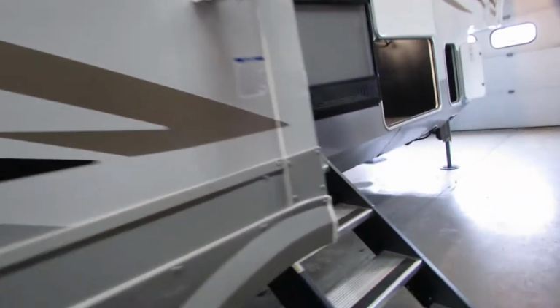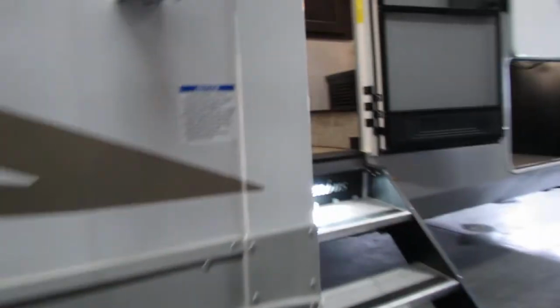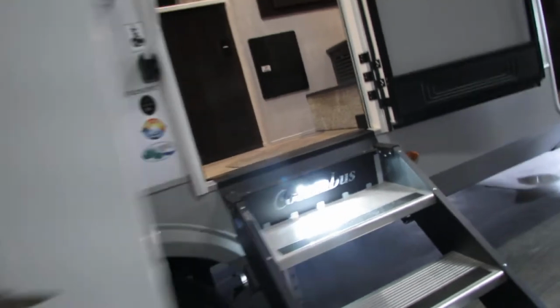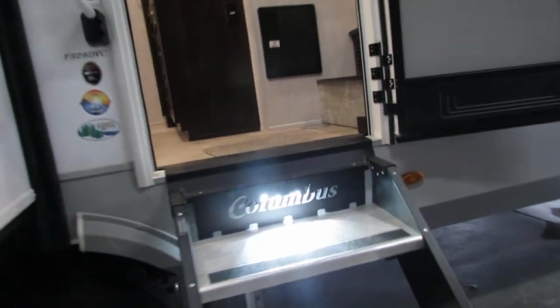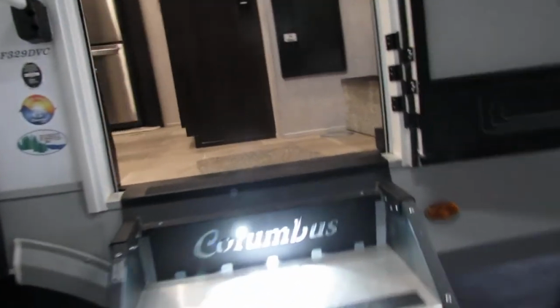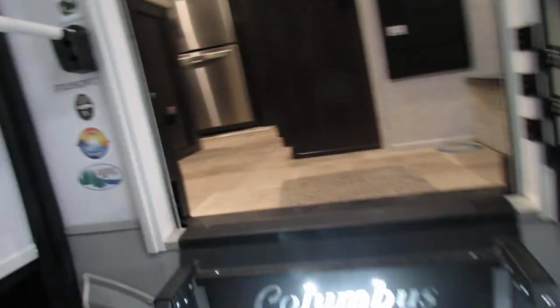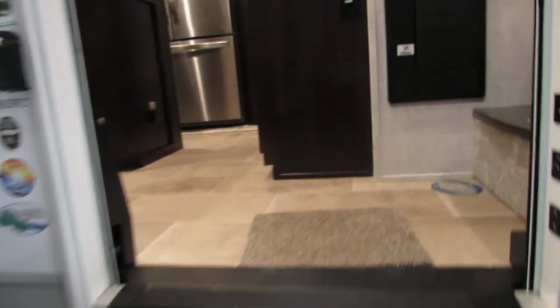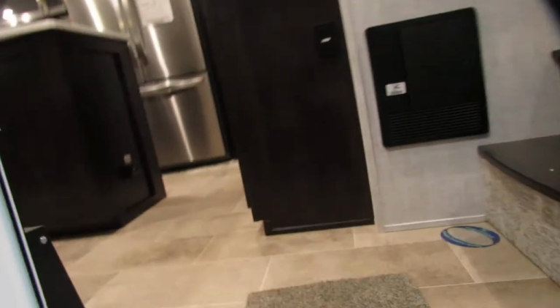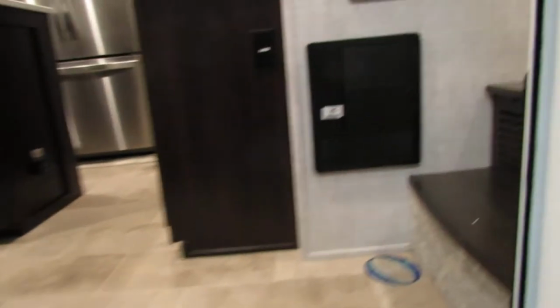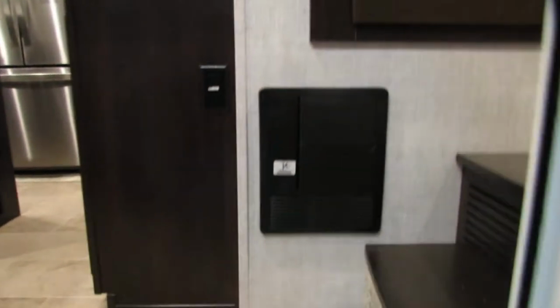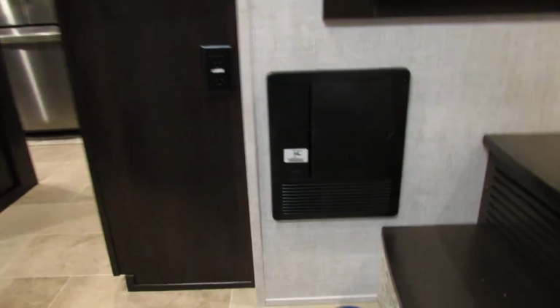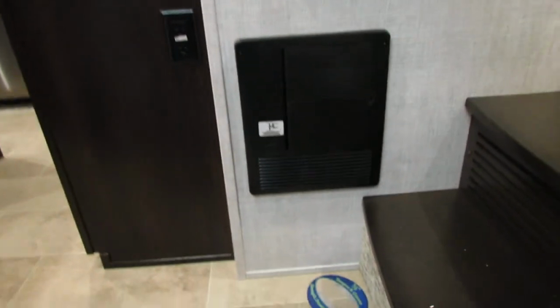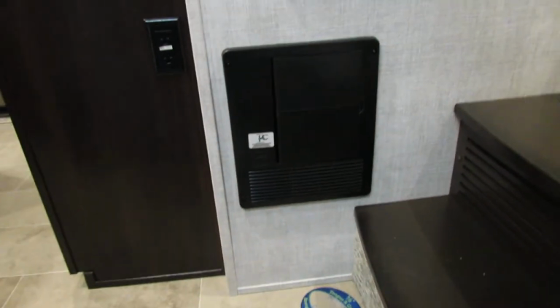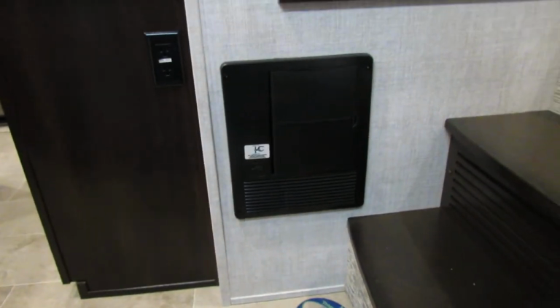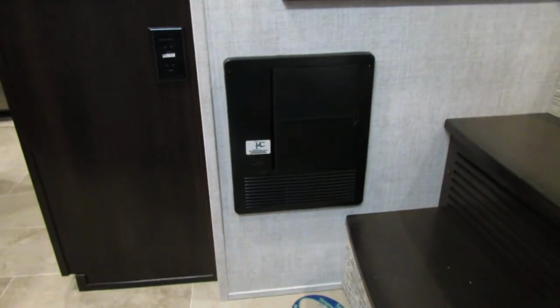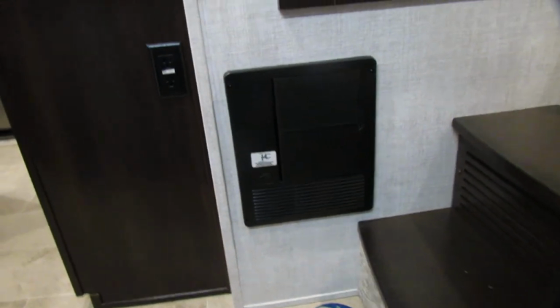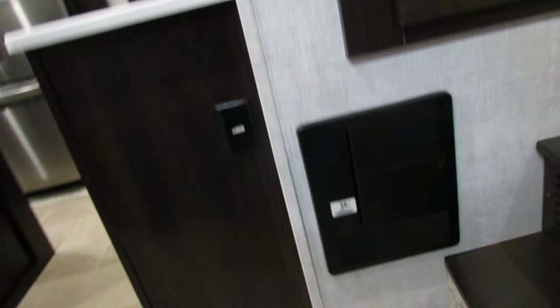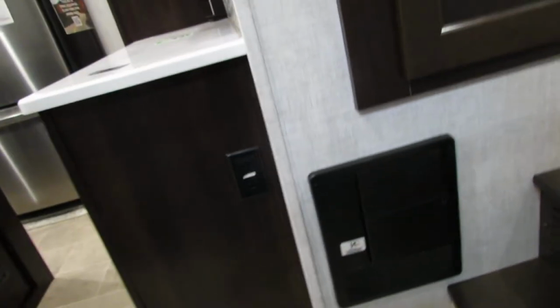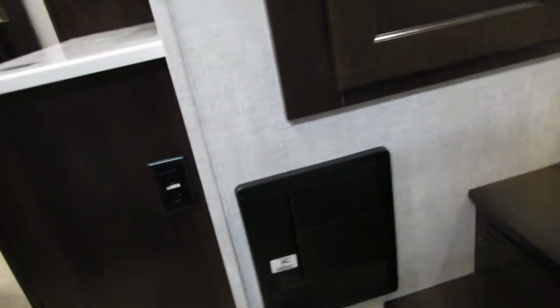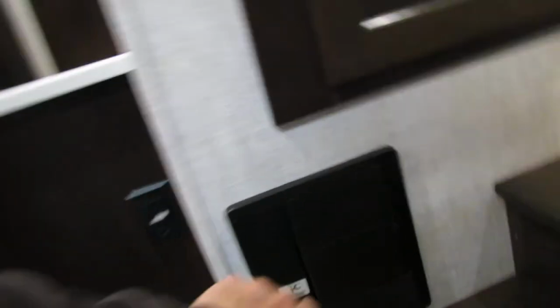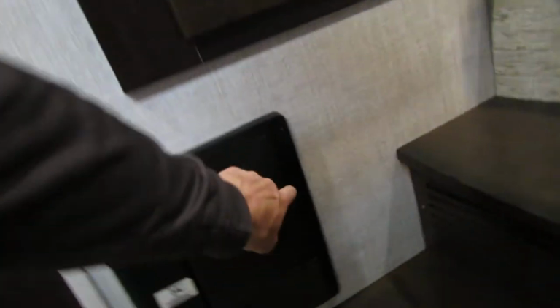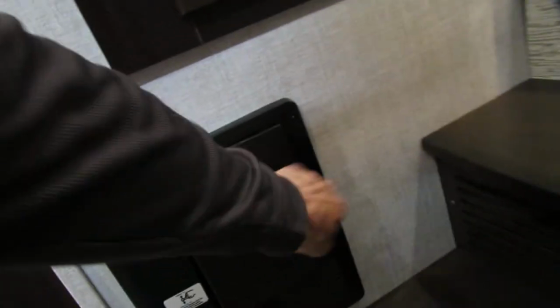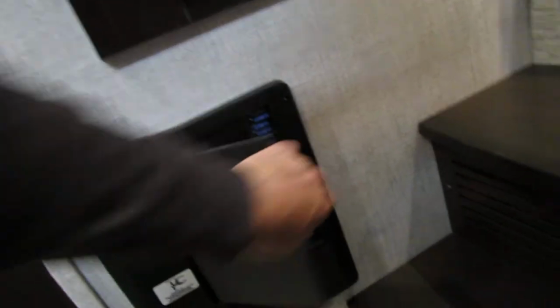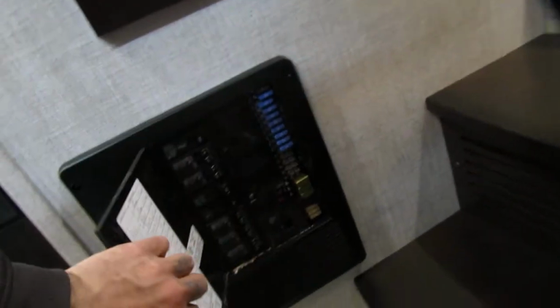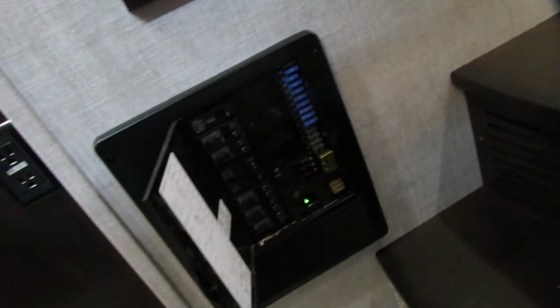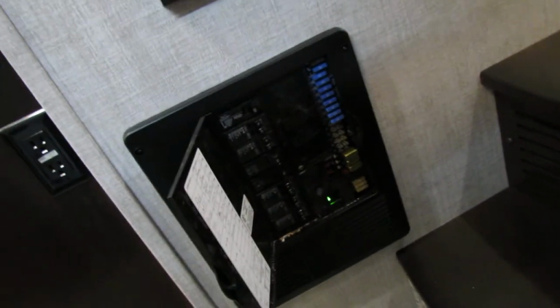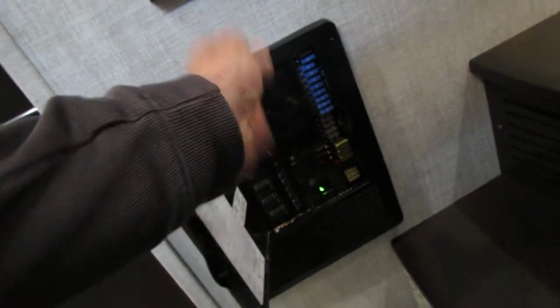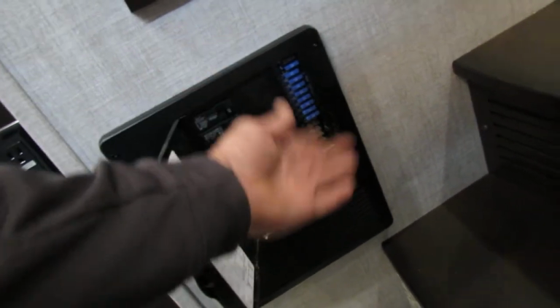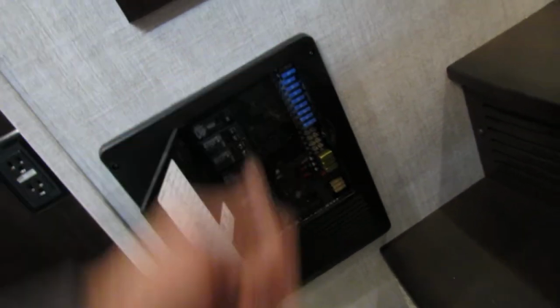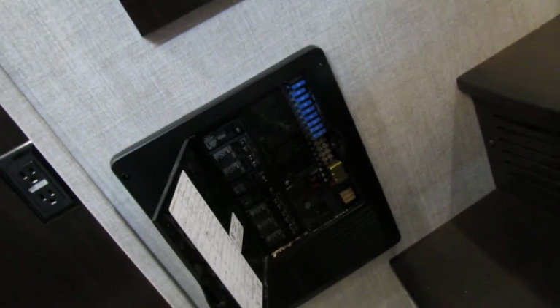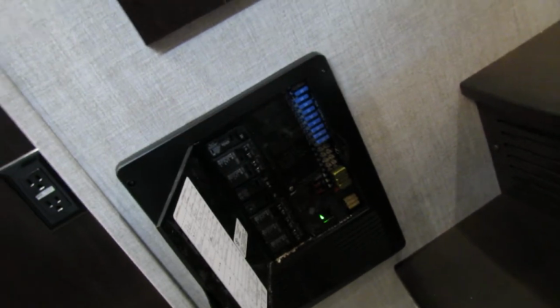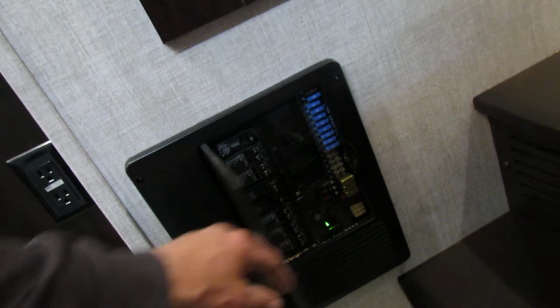The hard steps are very nice — luxury unit. Got your fuse box, breaker box. Anything happens, just come in here and check them first. Make sure all your breakers are good and no fuses are blowing.